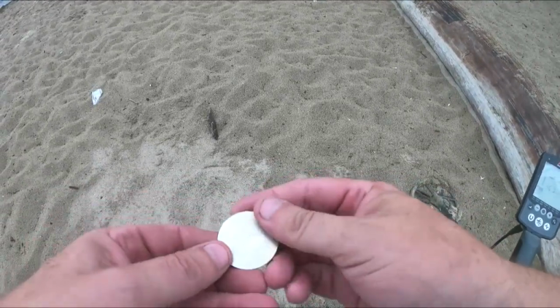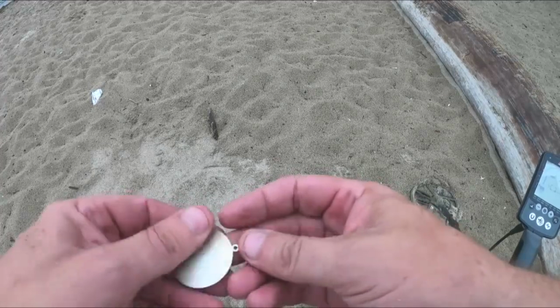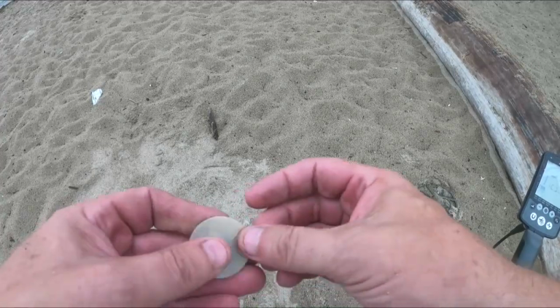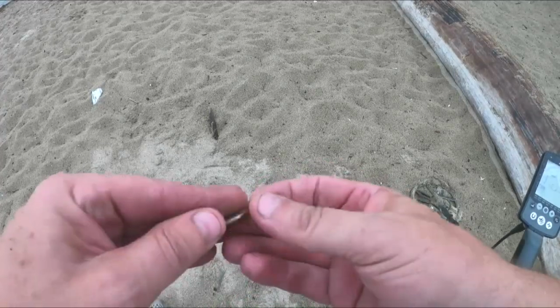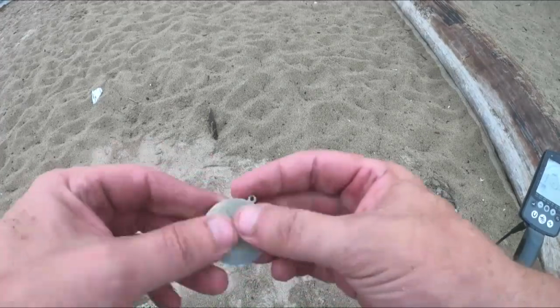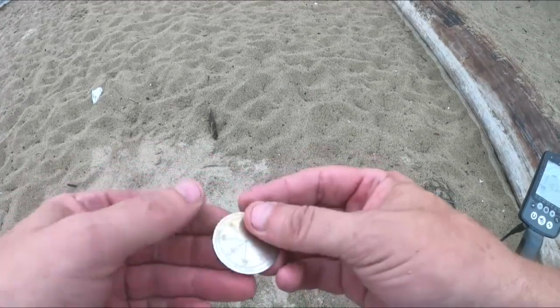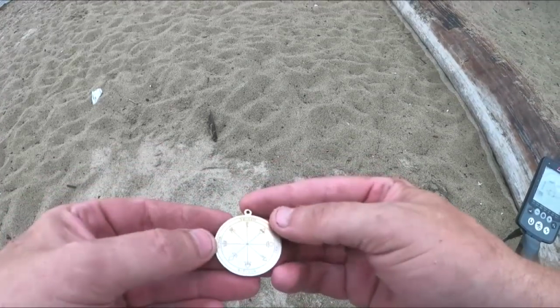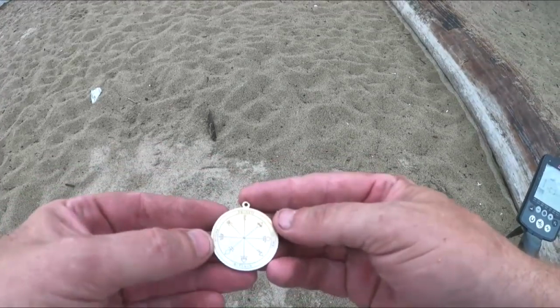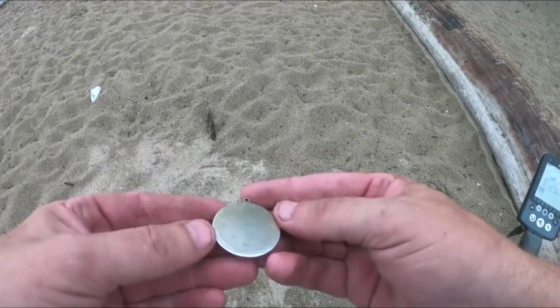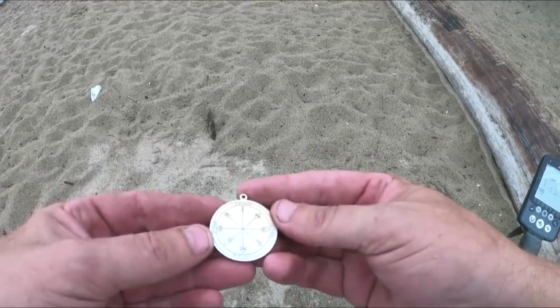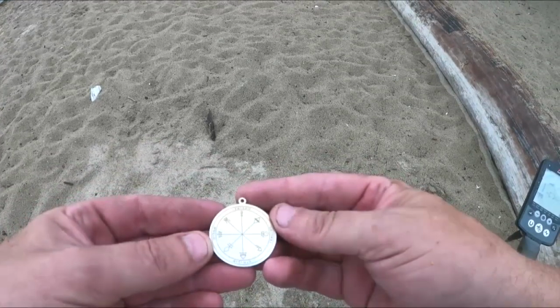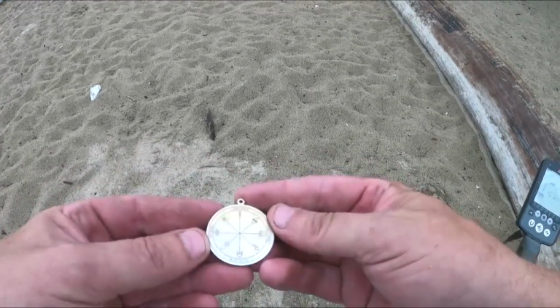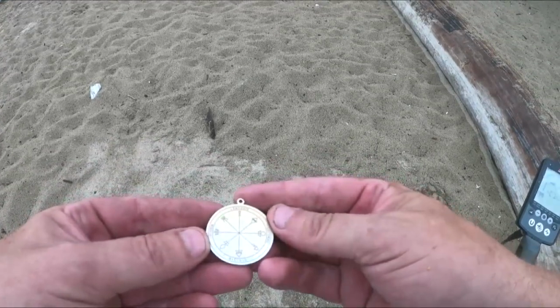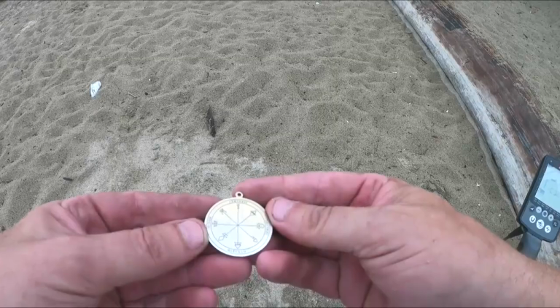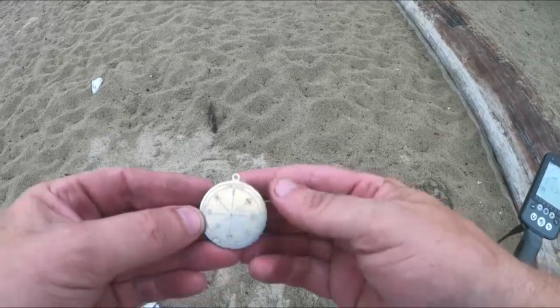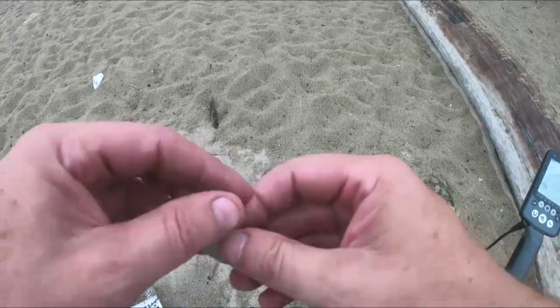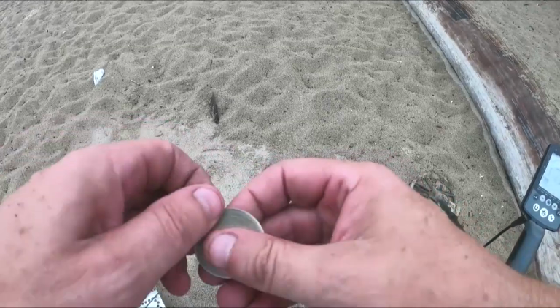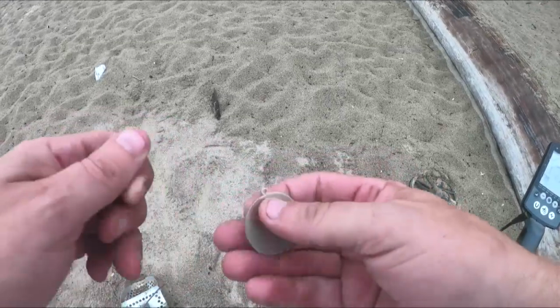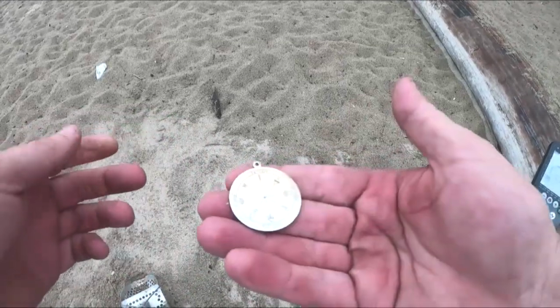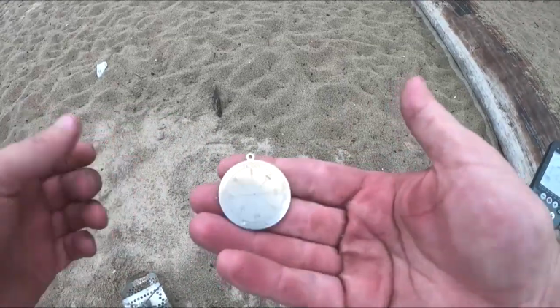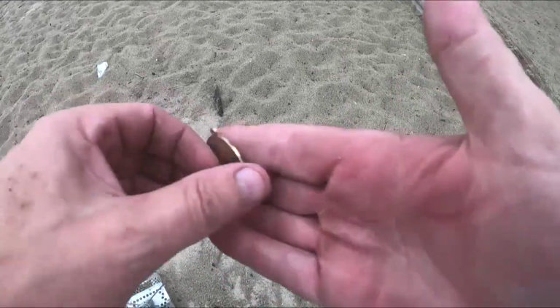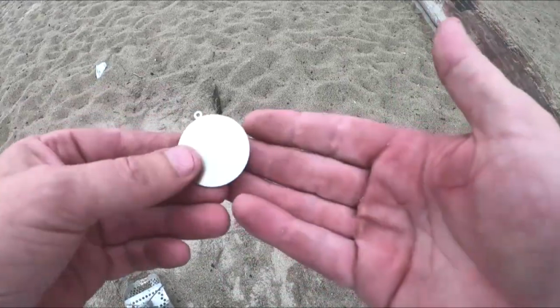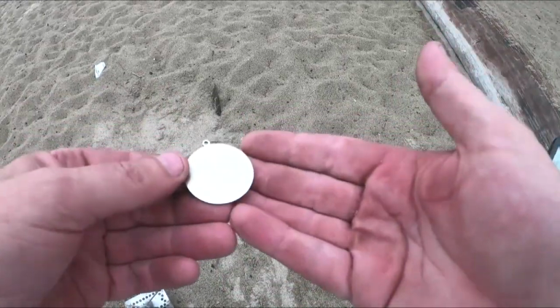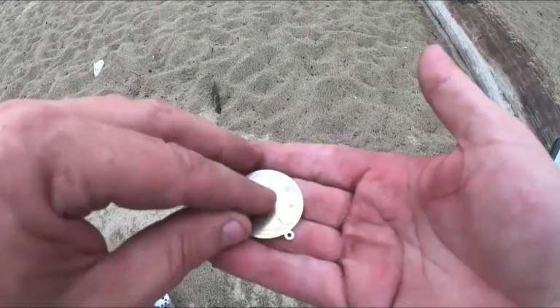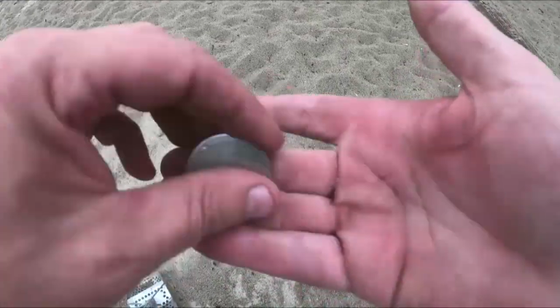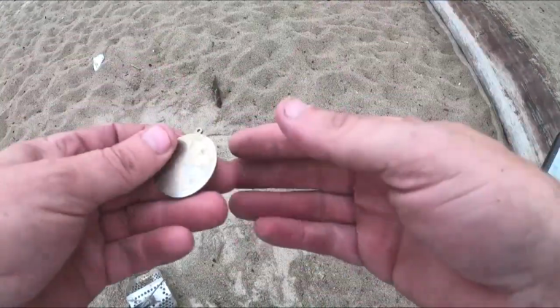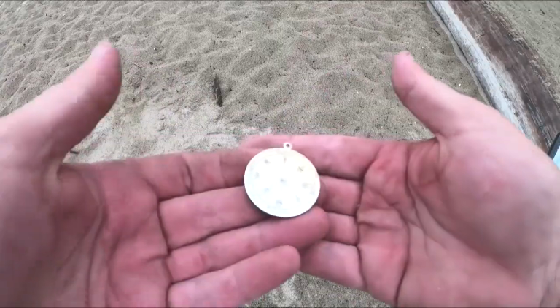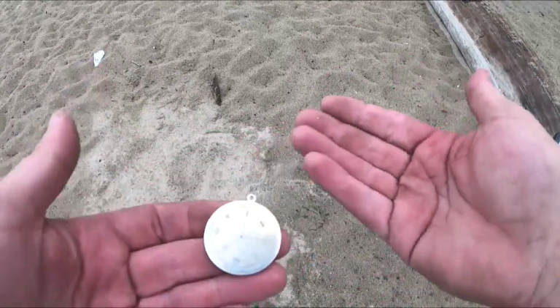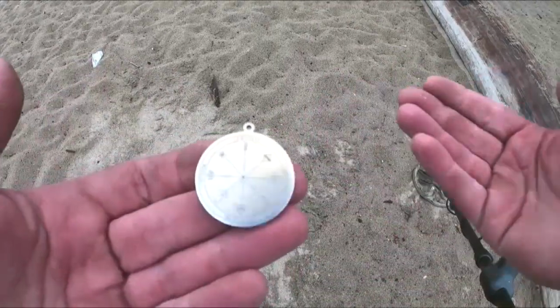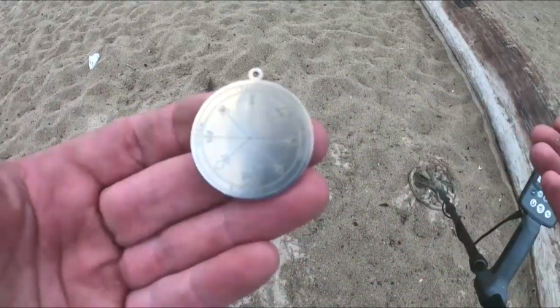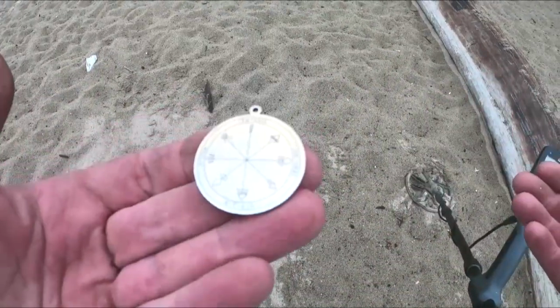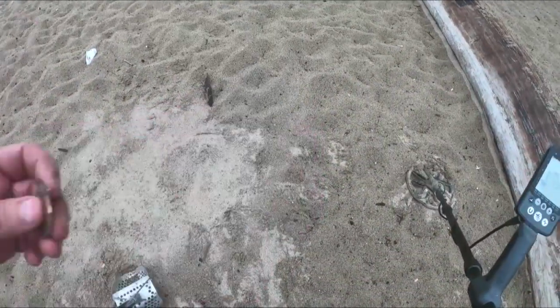Sort of like a compass. That is cool — it's like a big pendant. Awesome. I don't think it's precious metals but it's cool as heck. Let's keep going.